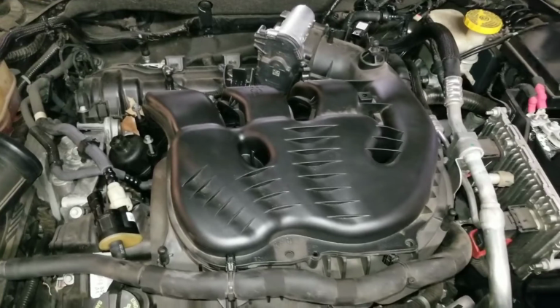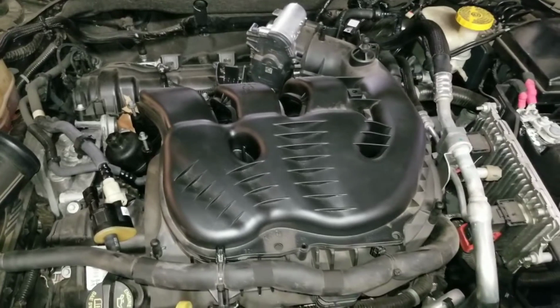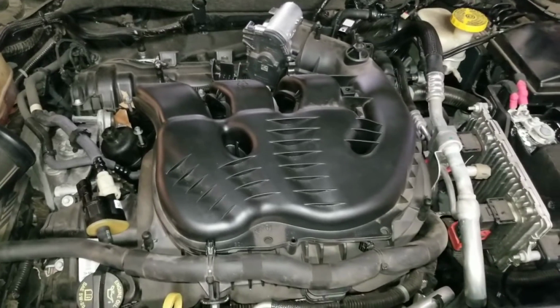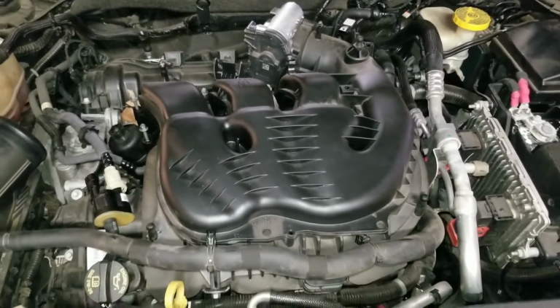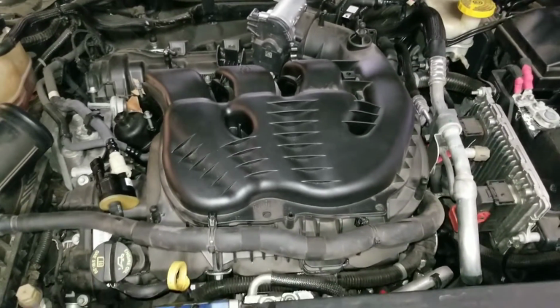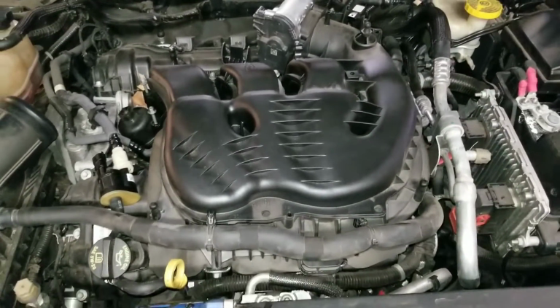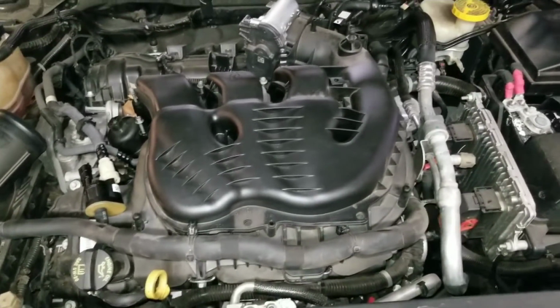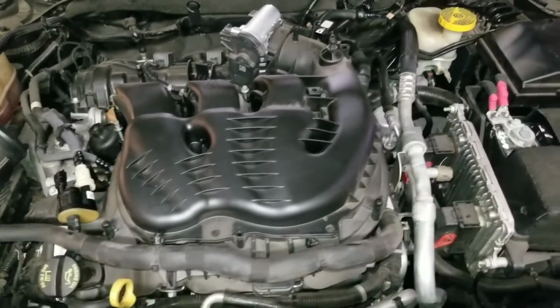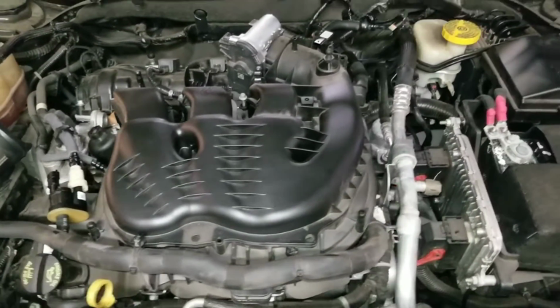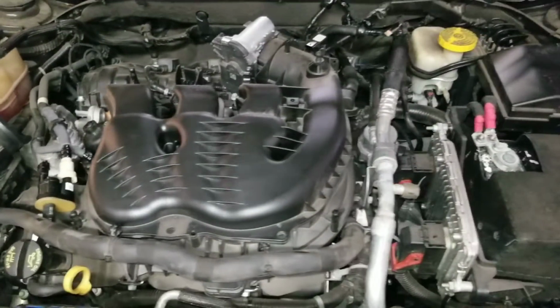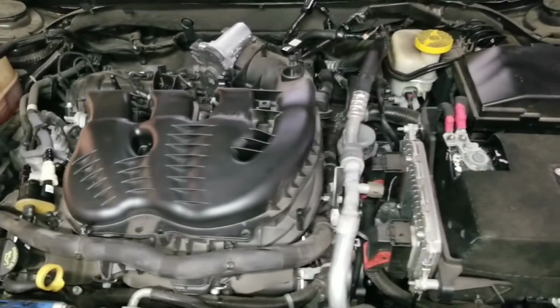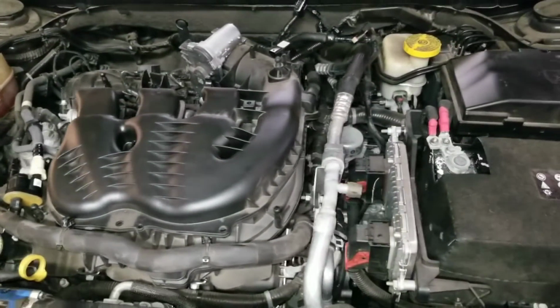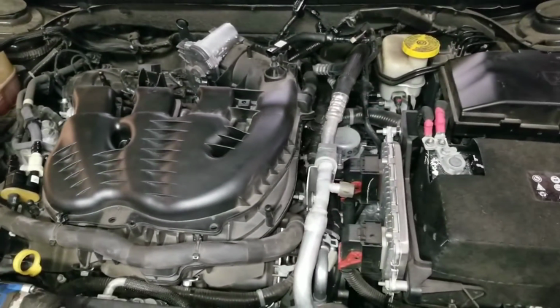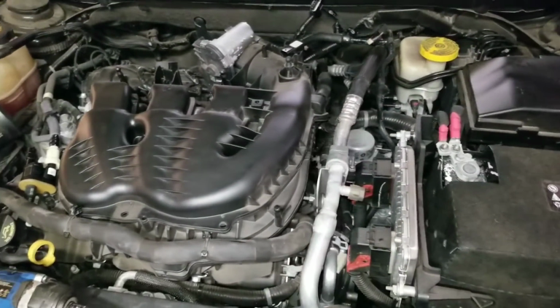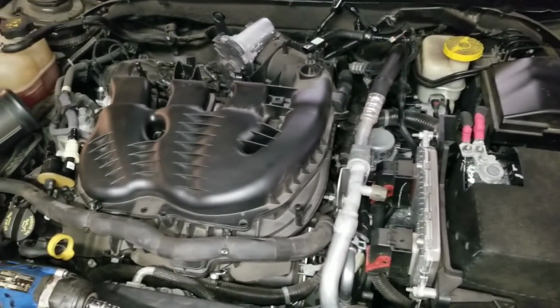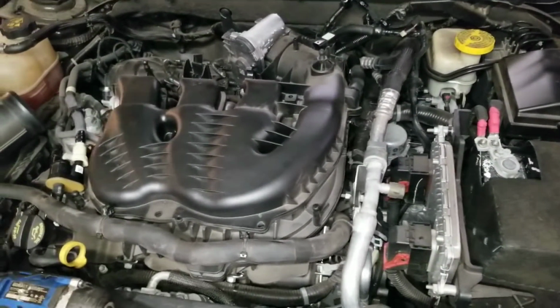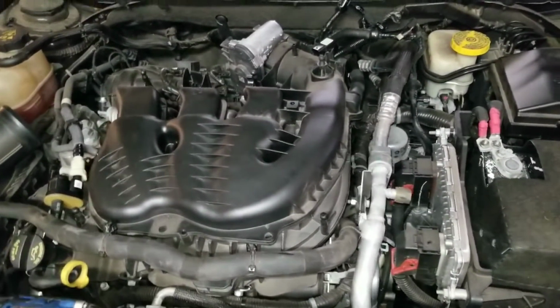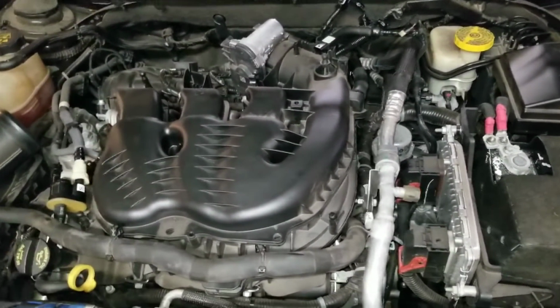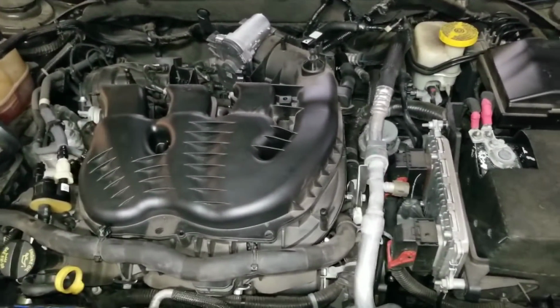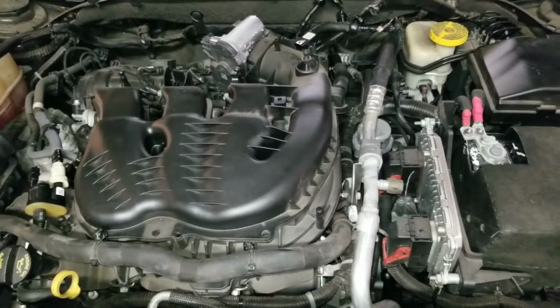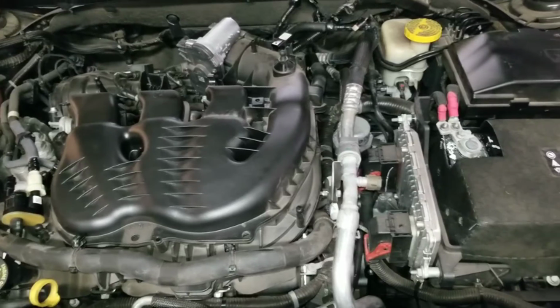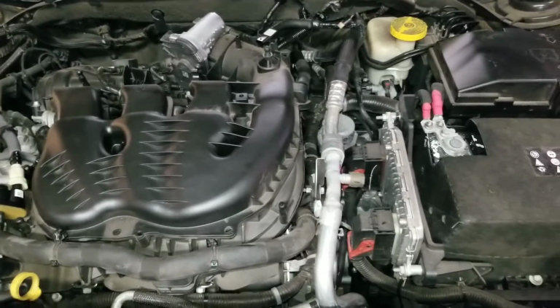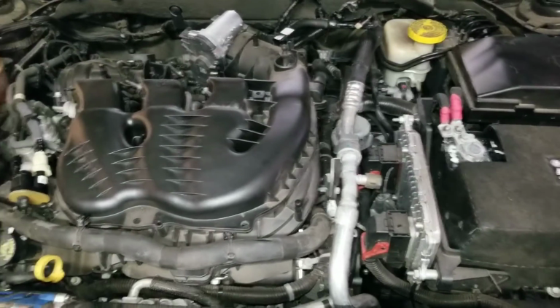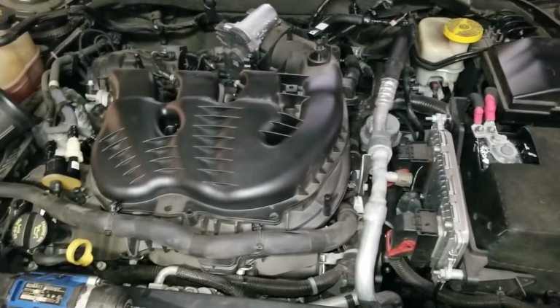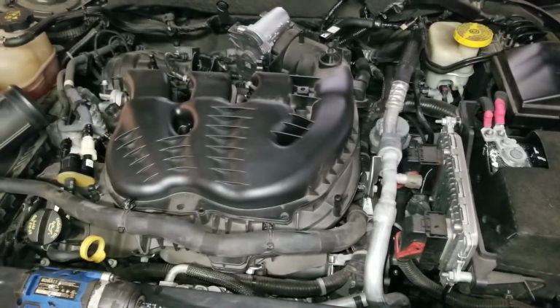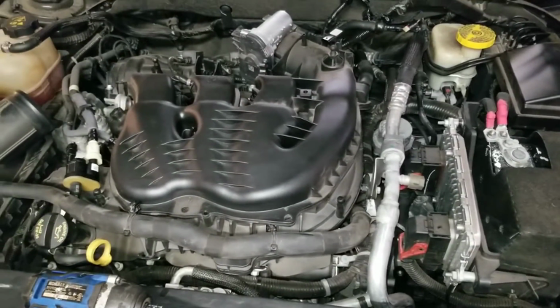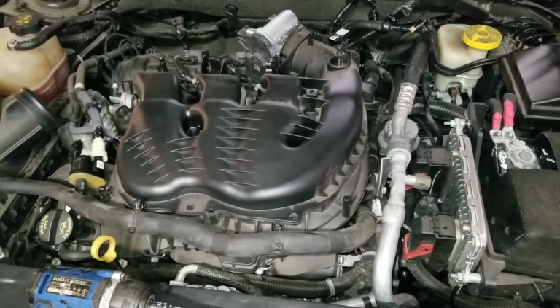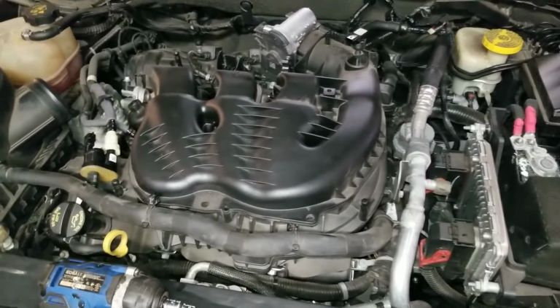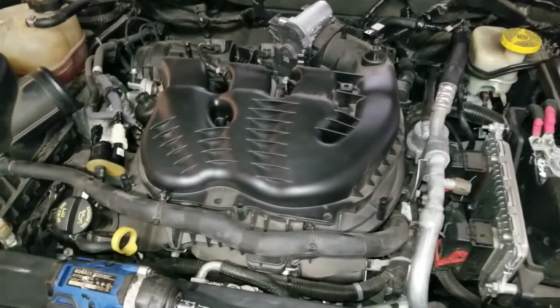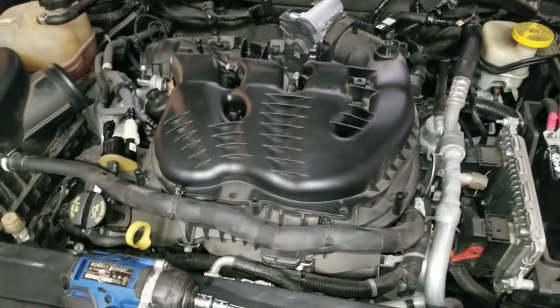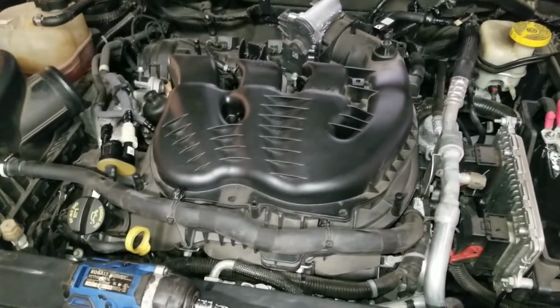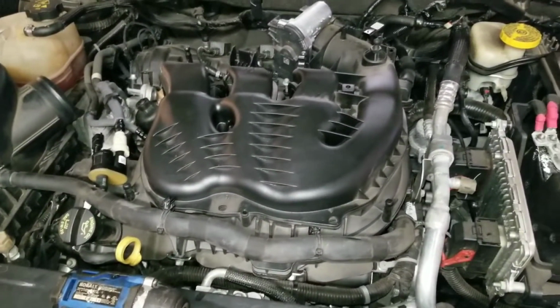This is a 2015 with 120,000 miles on it, and she's leaking oil.